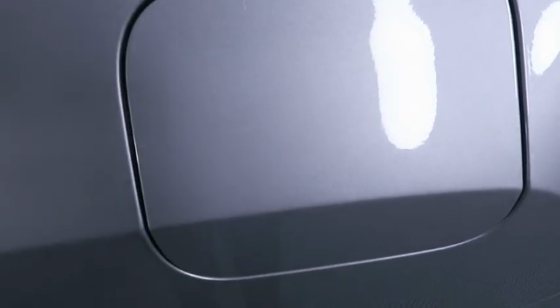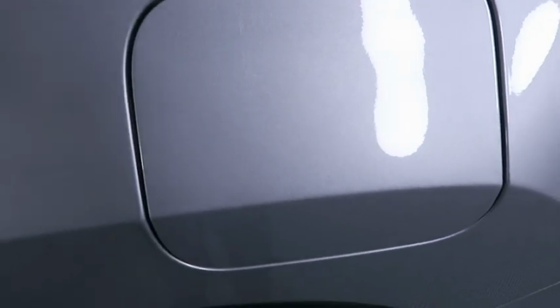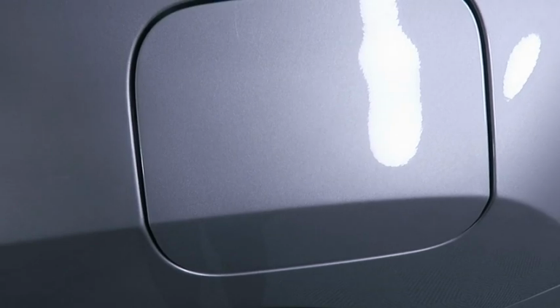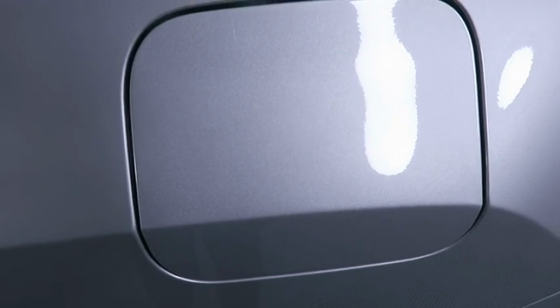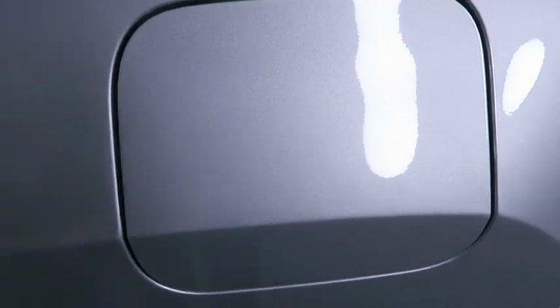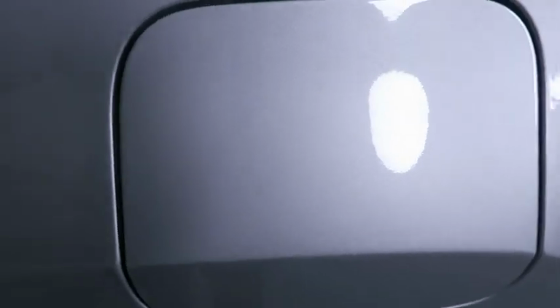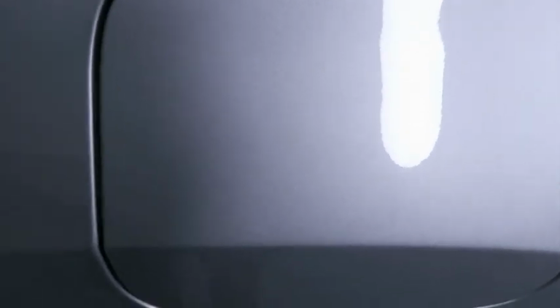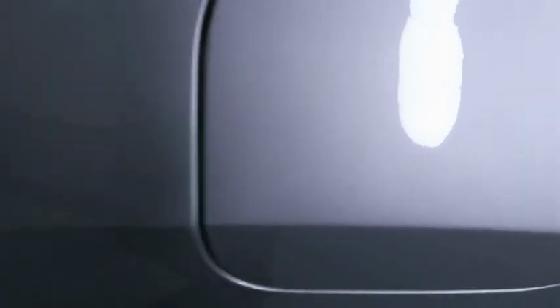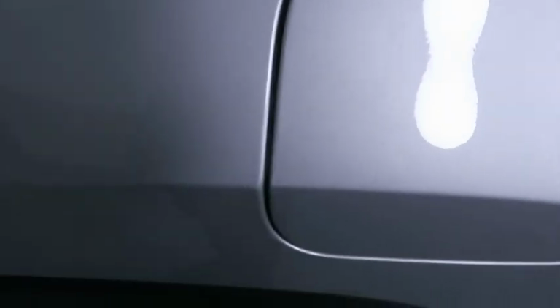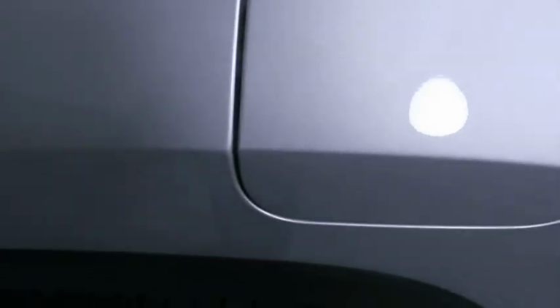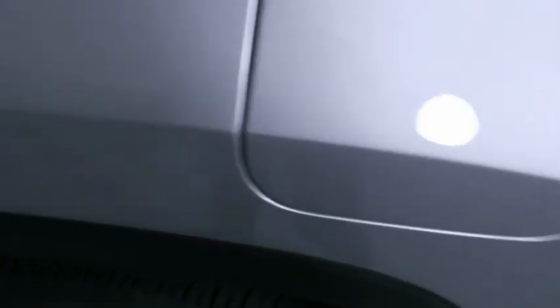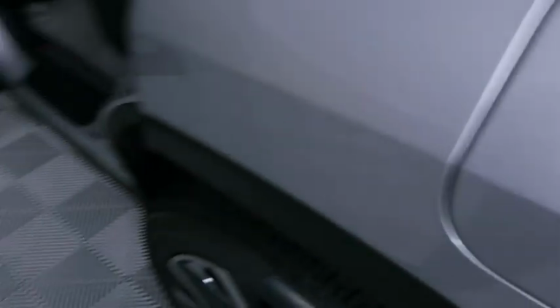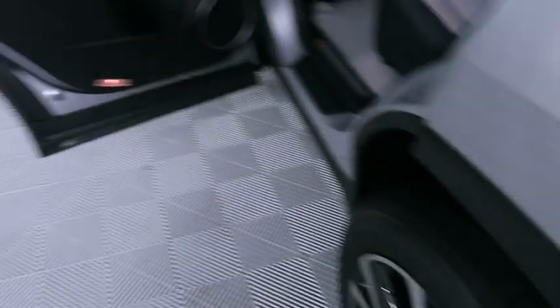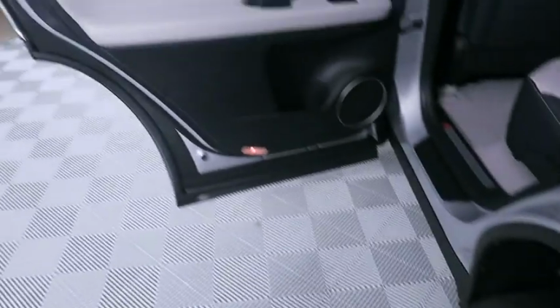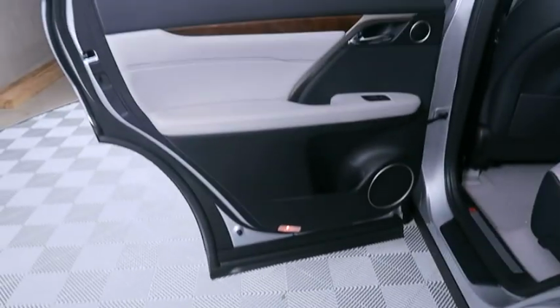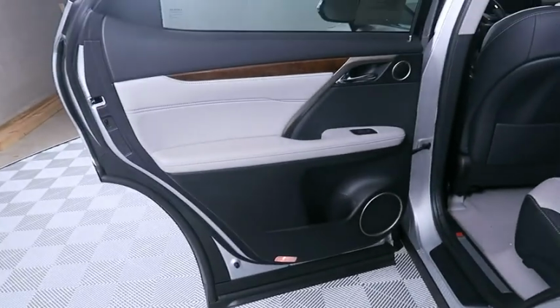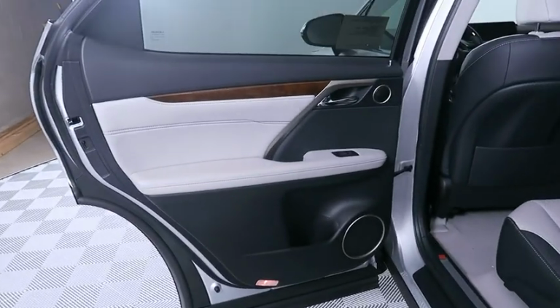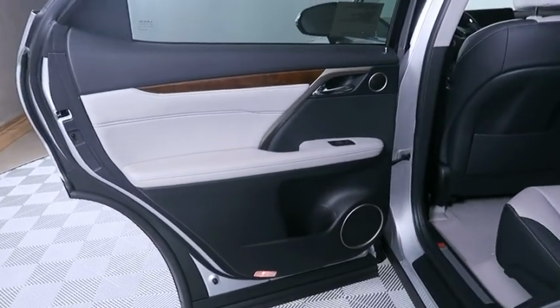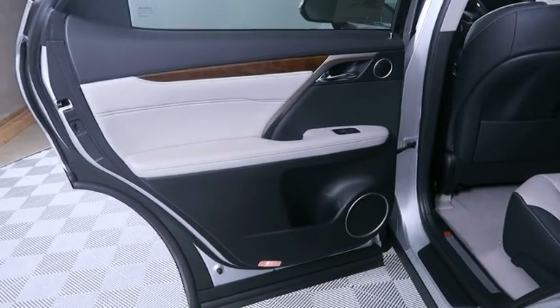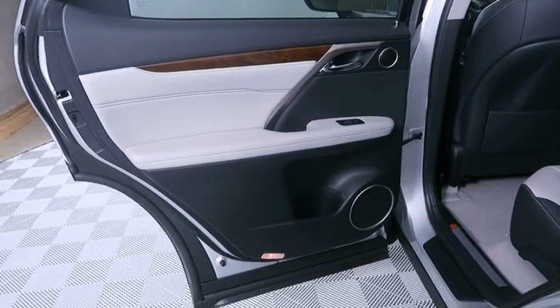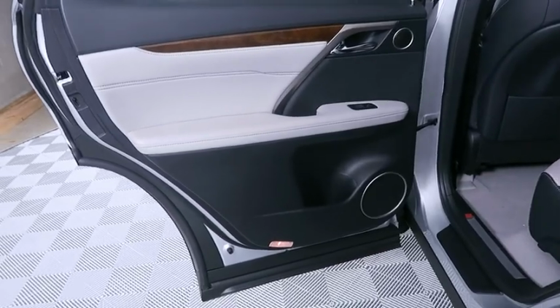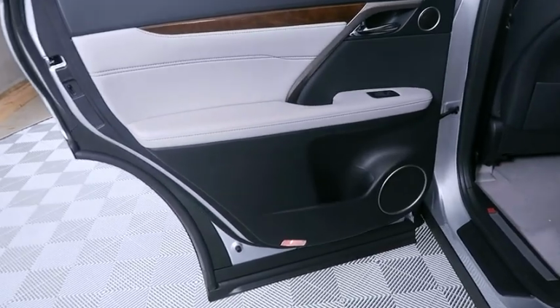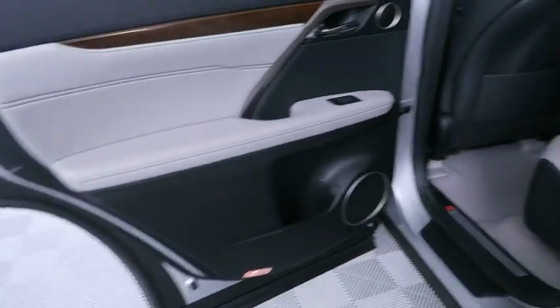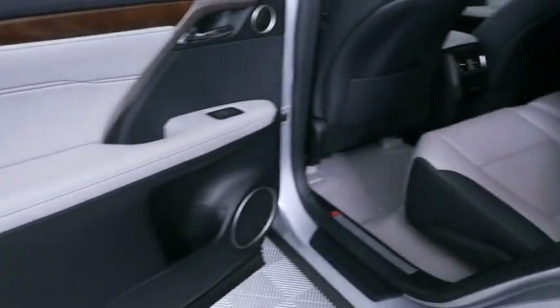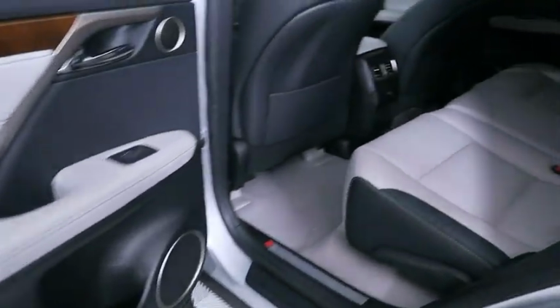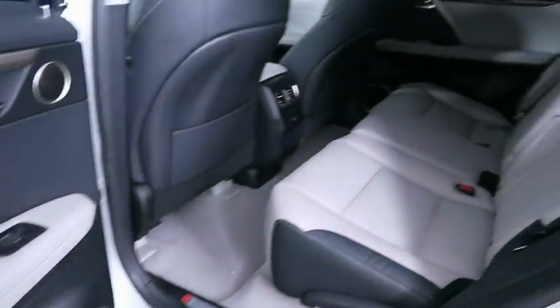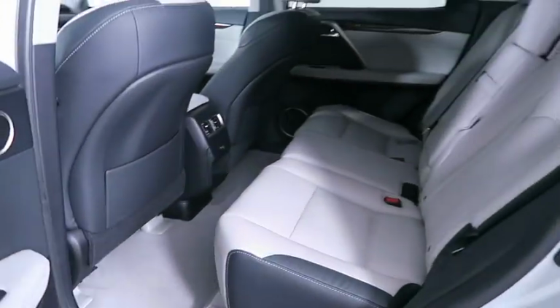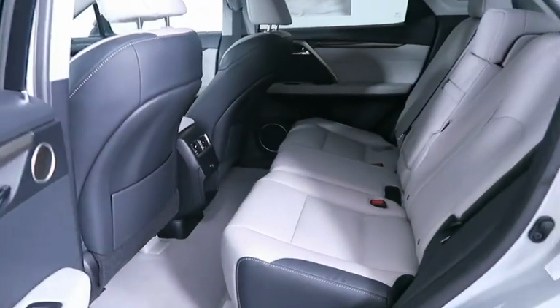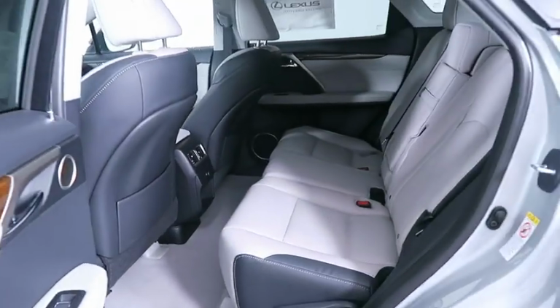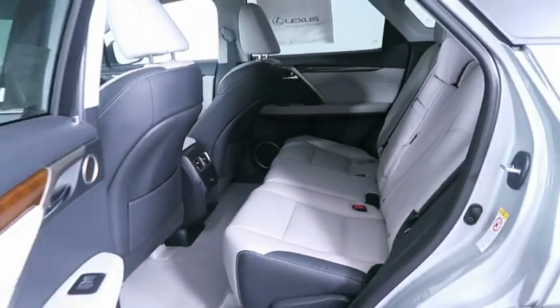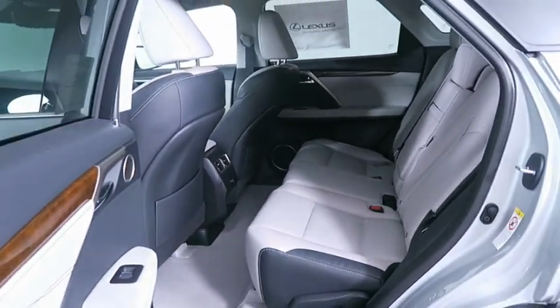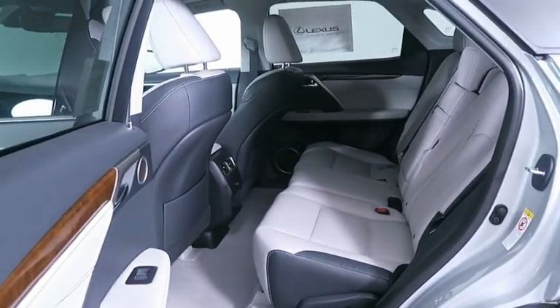Leather wrapped steering wheel, adjustable steering wheel, power steering, floor mats, four-wheel disc brakes, aluminum wheels, auto dimming rear view mirror, keyless start, cruise control.